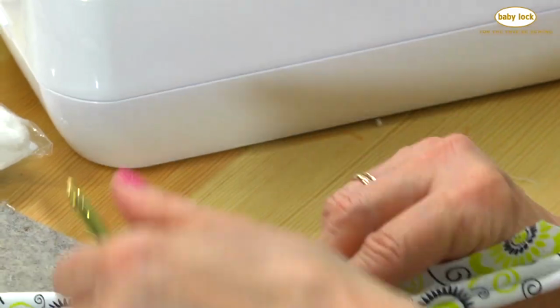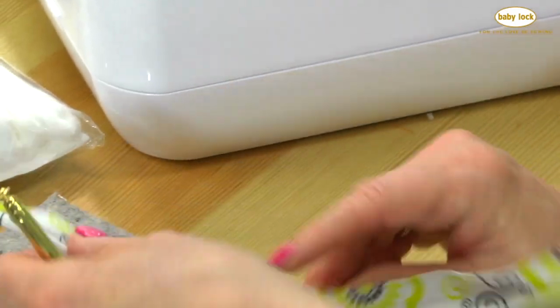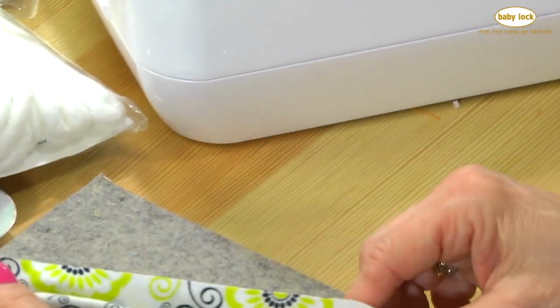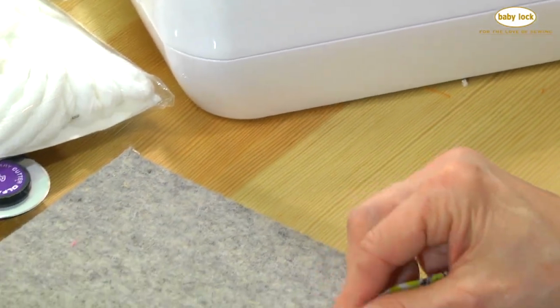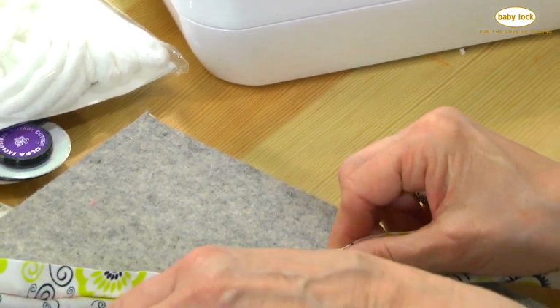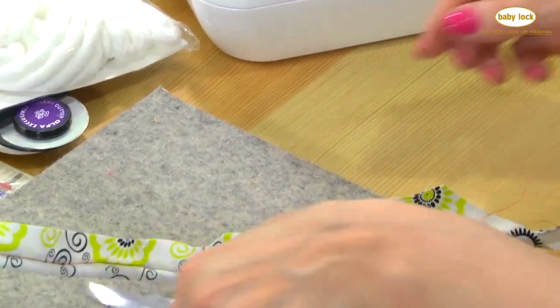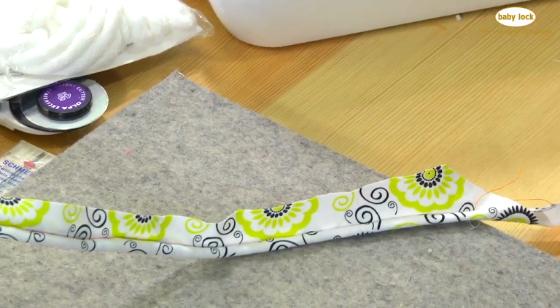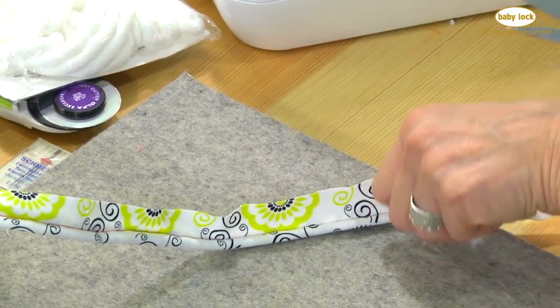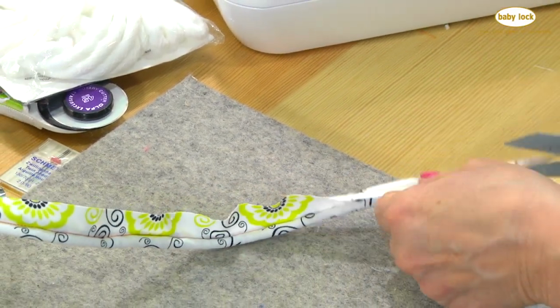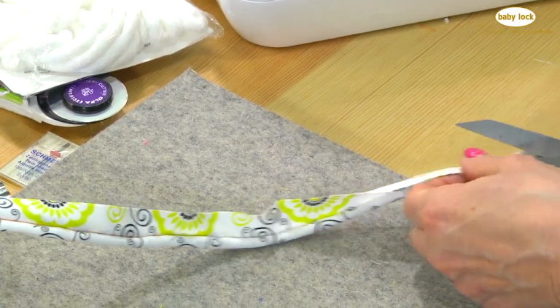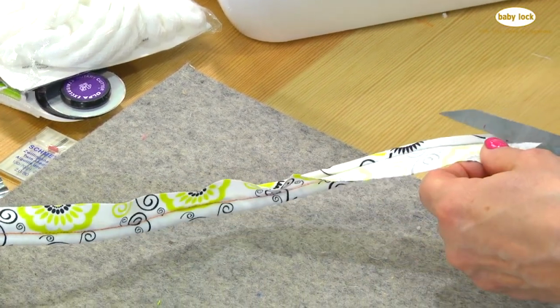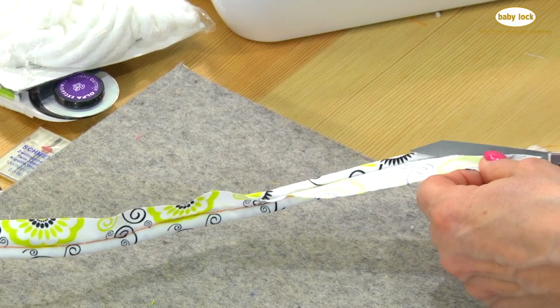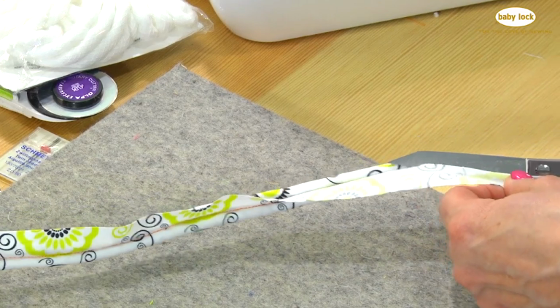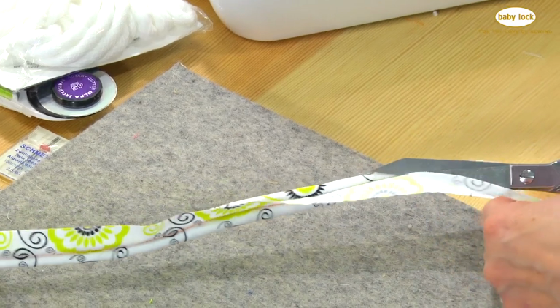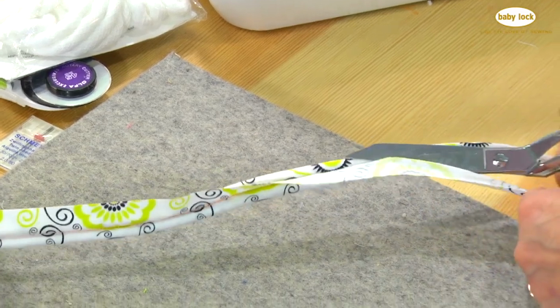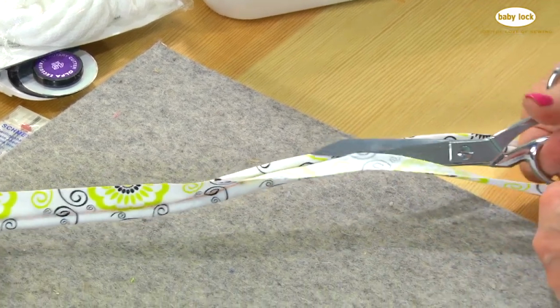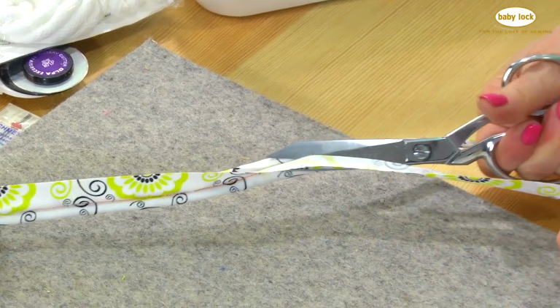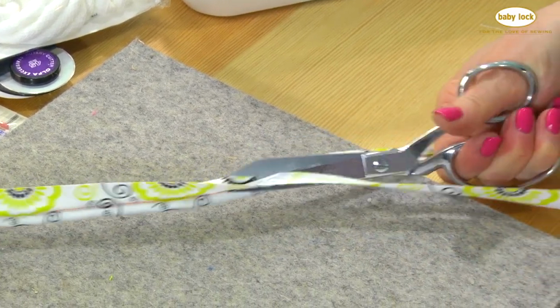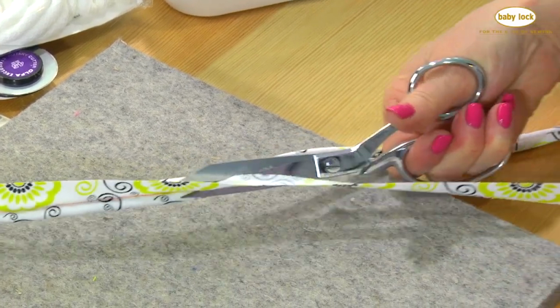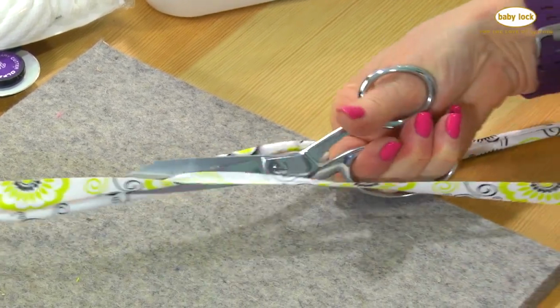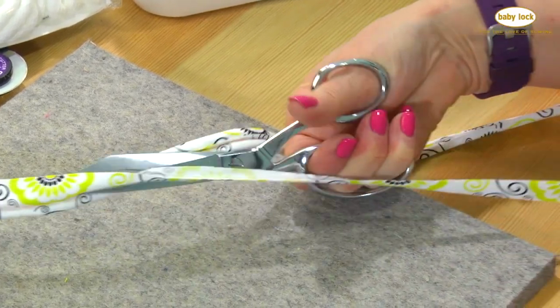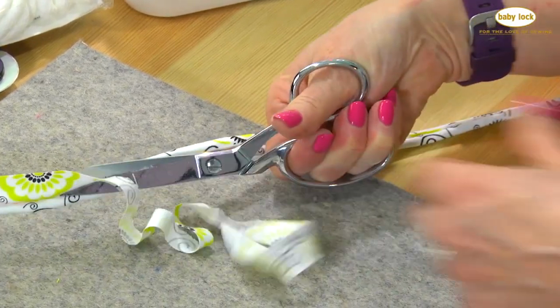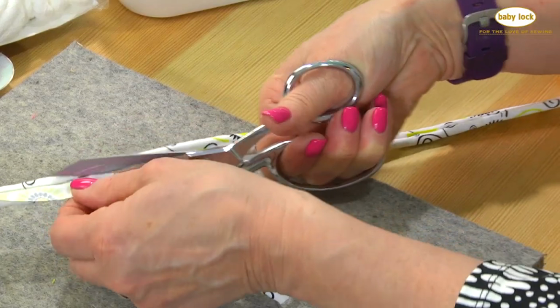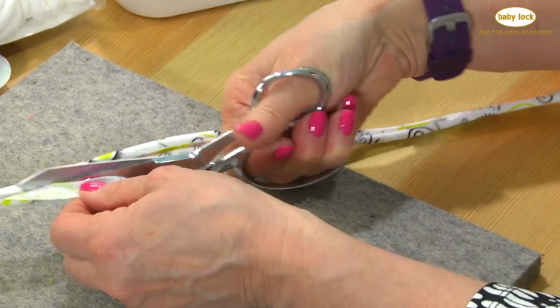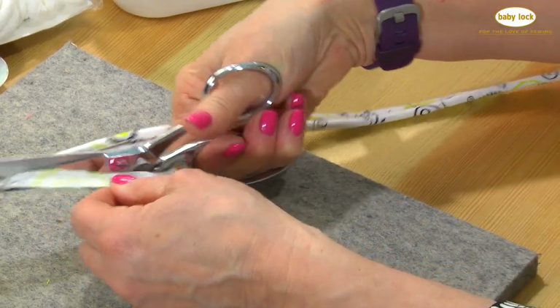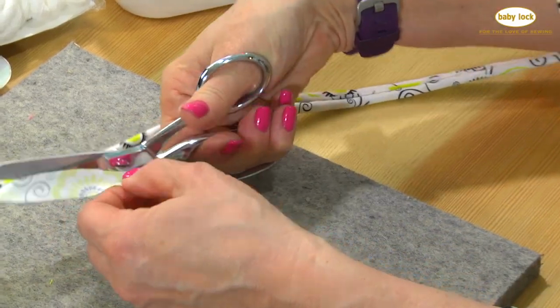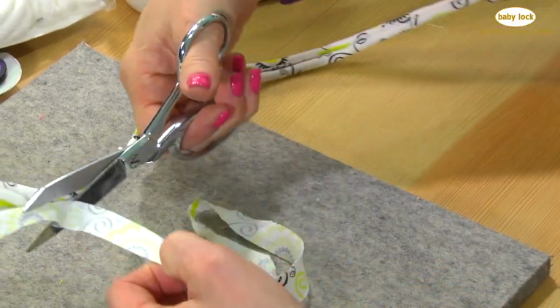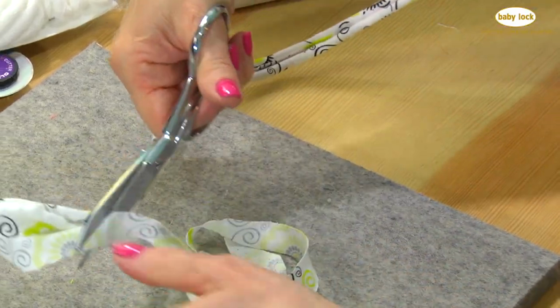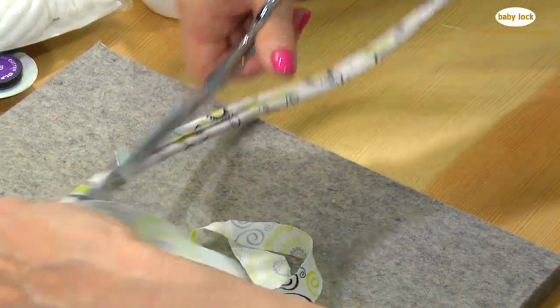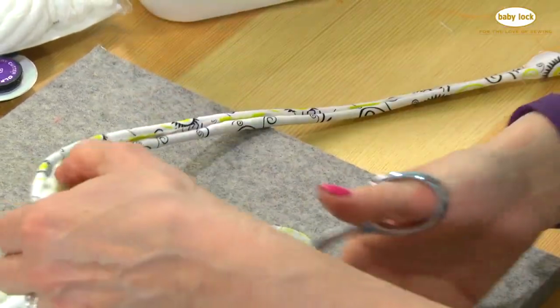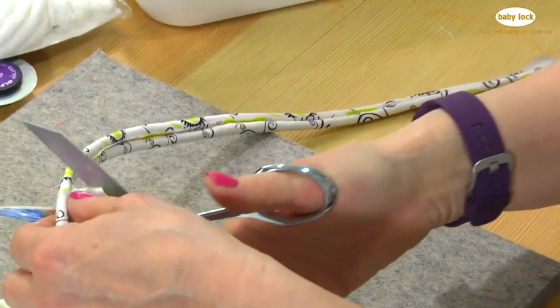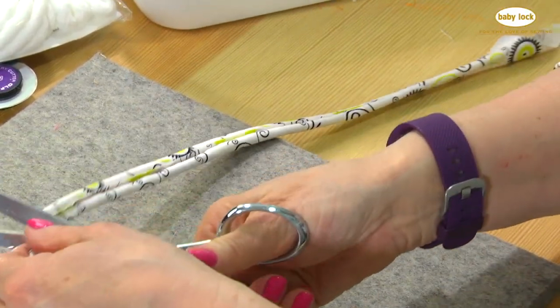From the back side, I'm going to take my scissors and trim off this excess fabric, trimming it fairly close. Here's another reason why you want to cut this on the bias — if you don't cut it on the bias, it's going to come apart. Cutting it on the bias keeps it together.